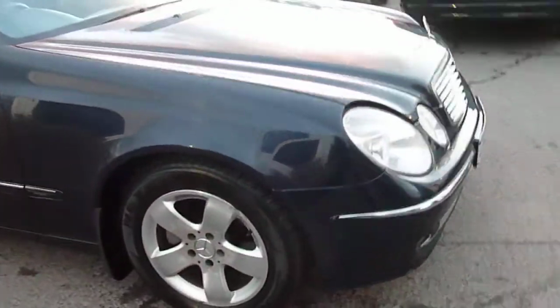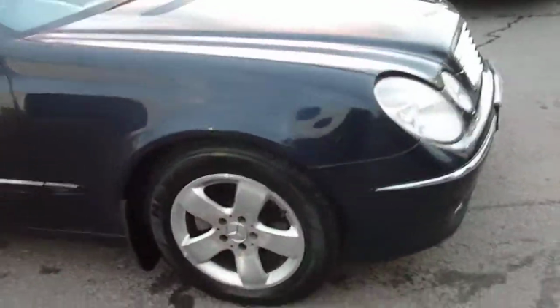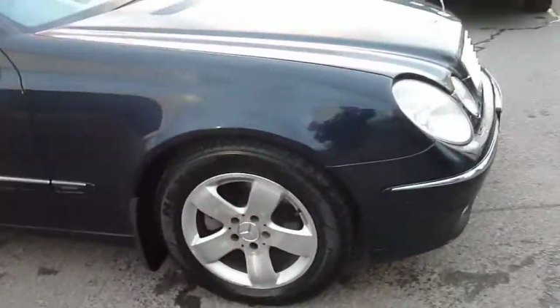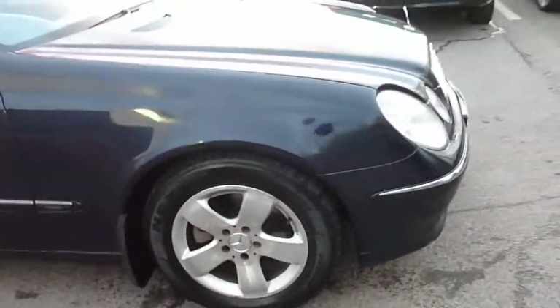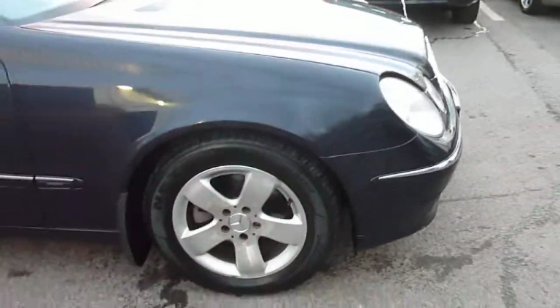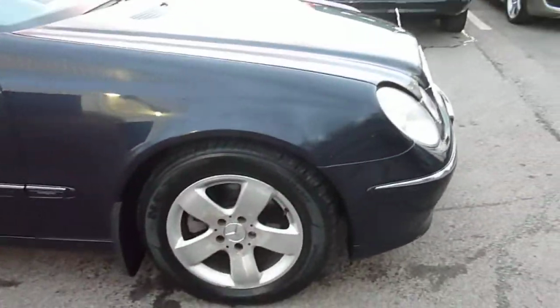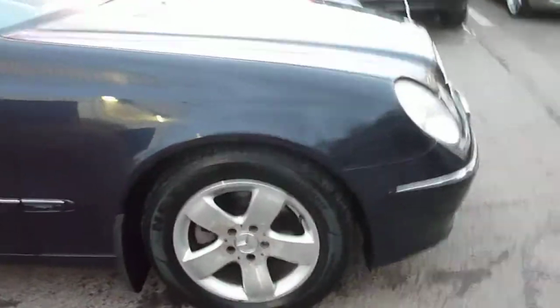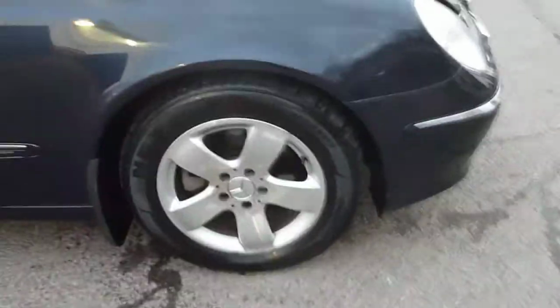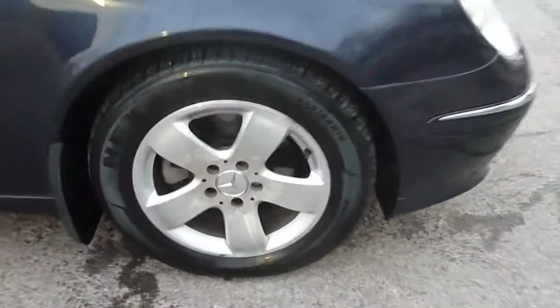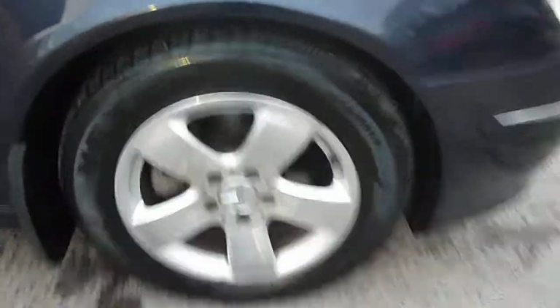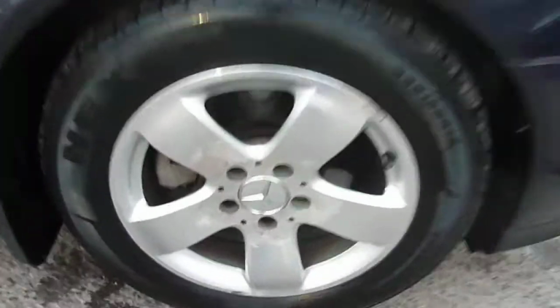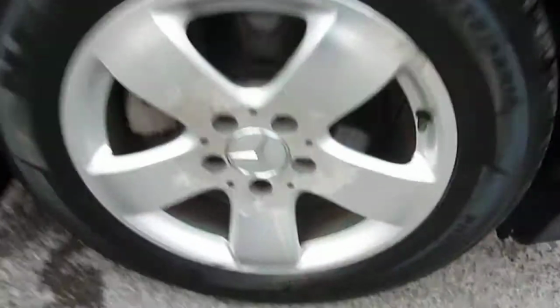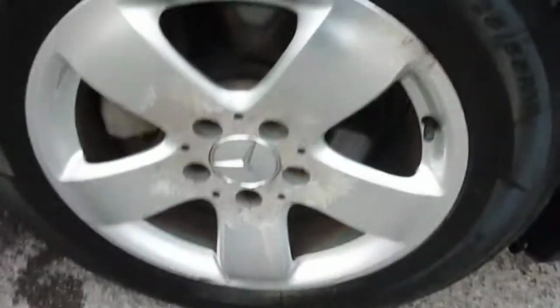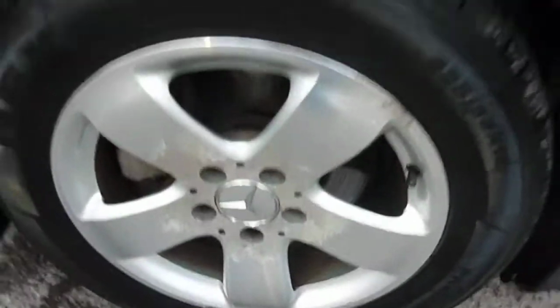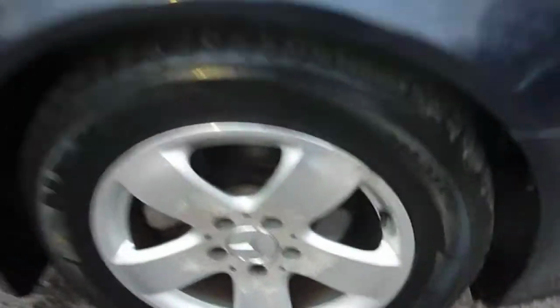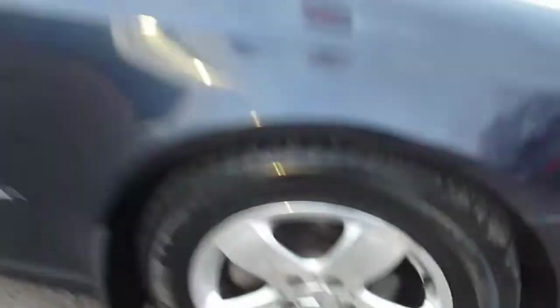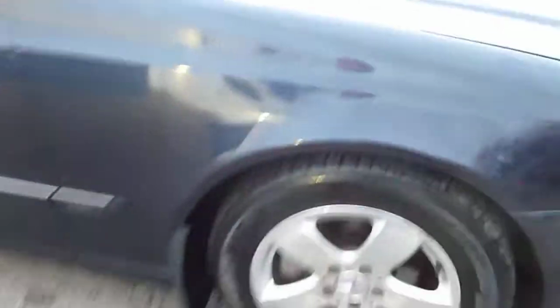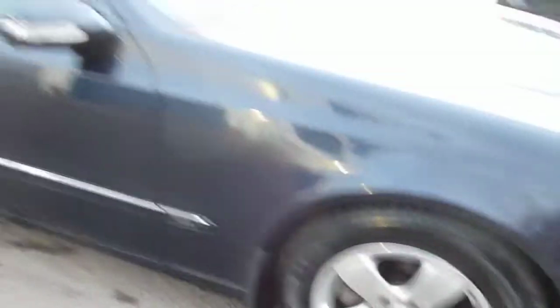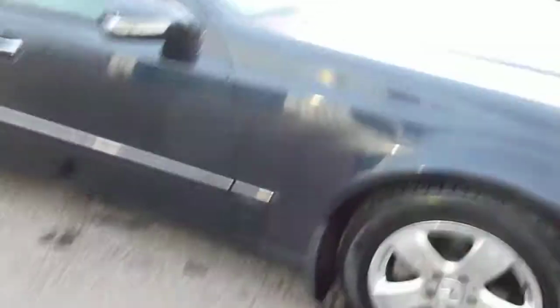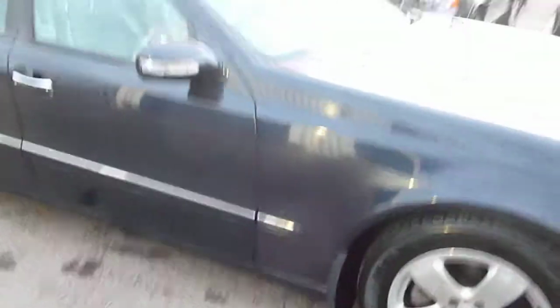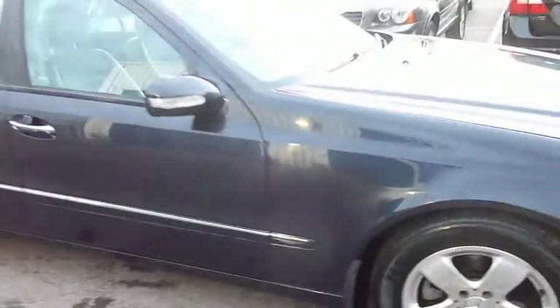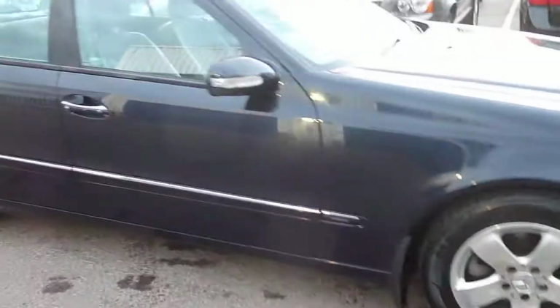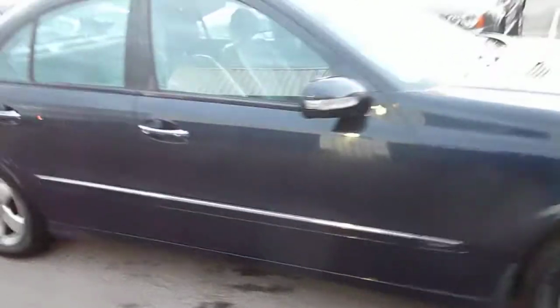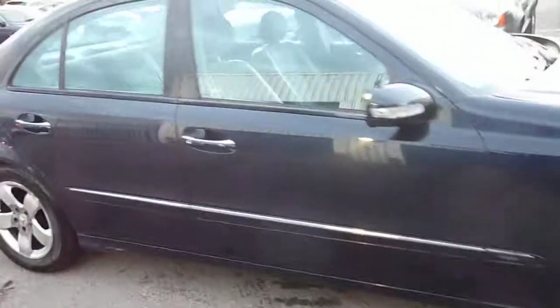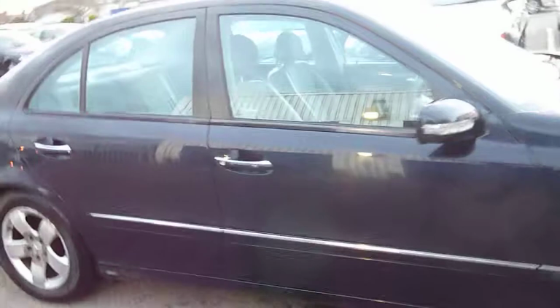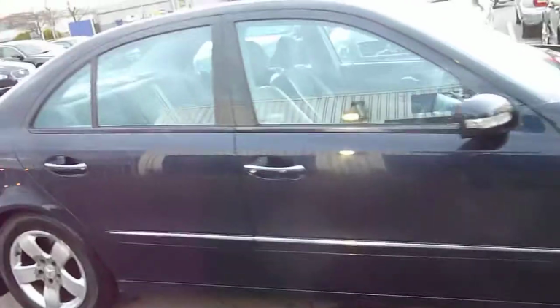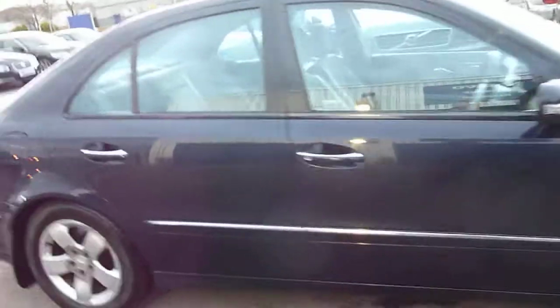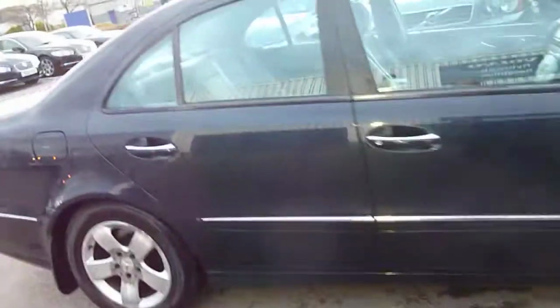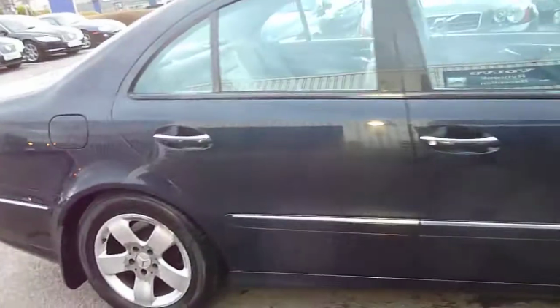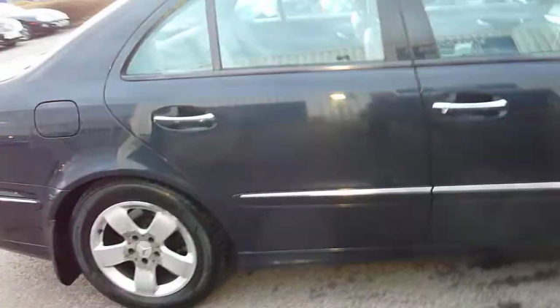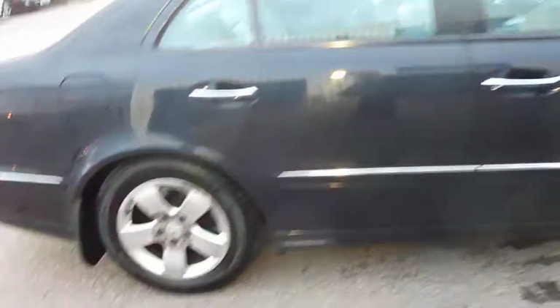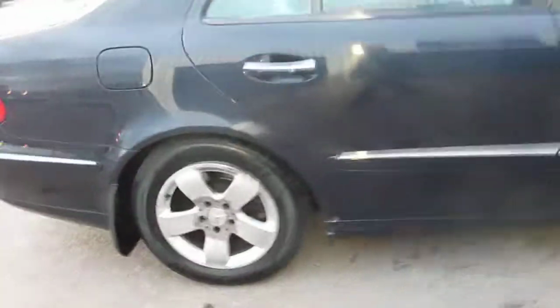Offside front alloy wheel needs refurbing. Offside rear wheel needs refurbing.